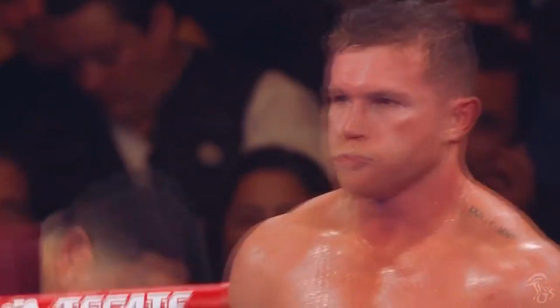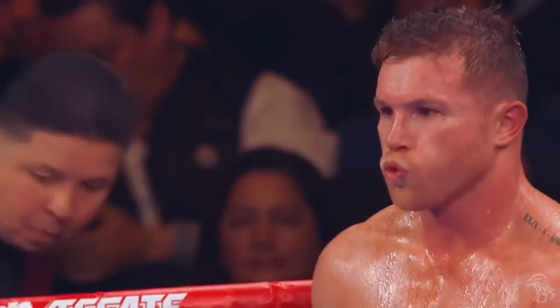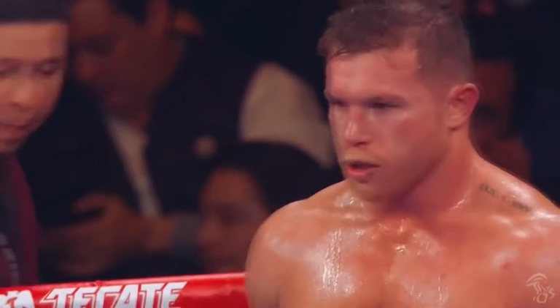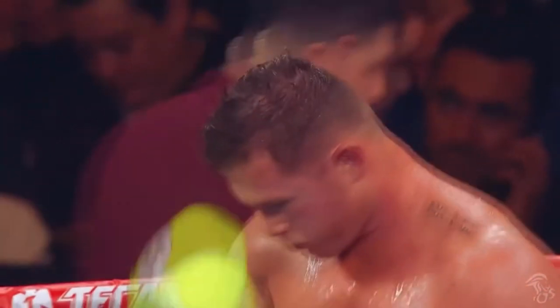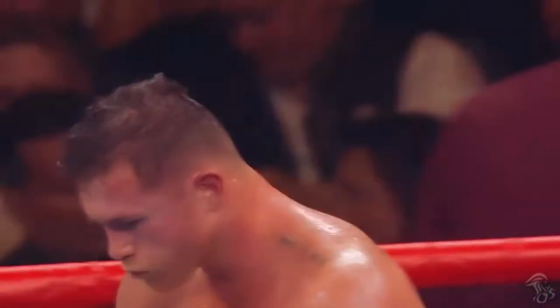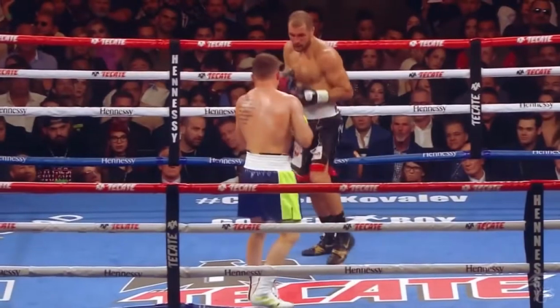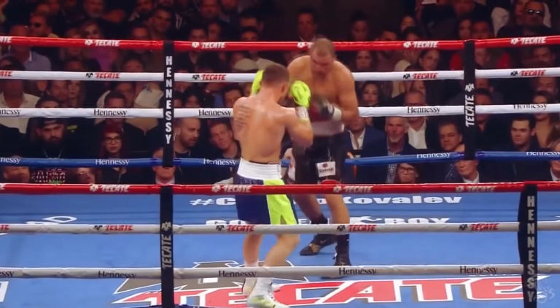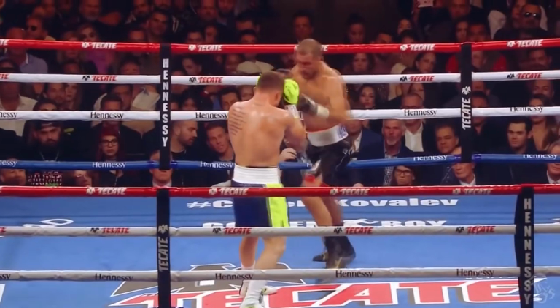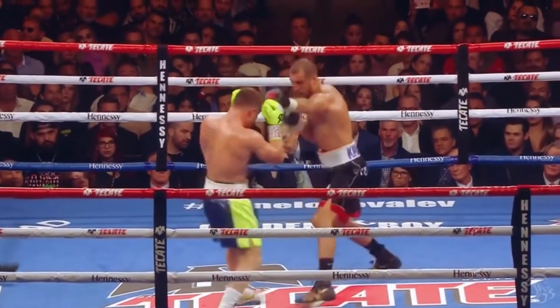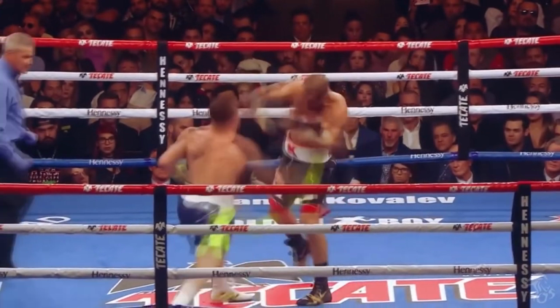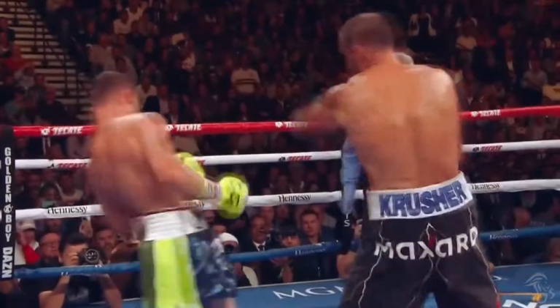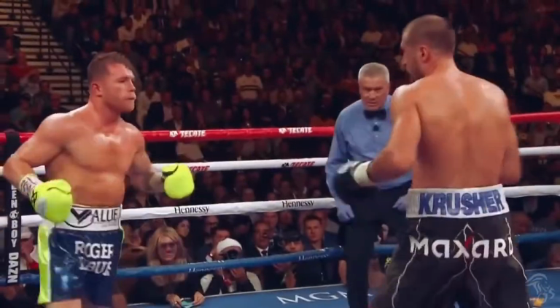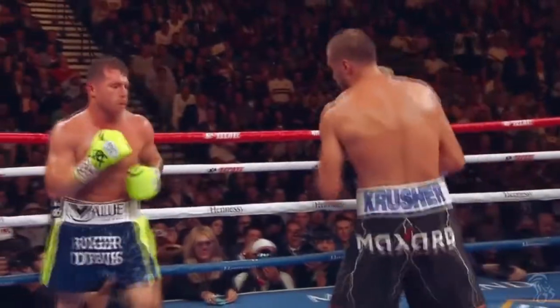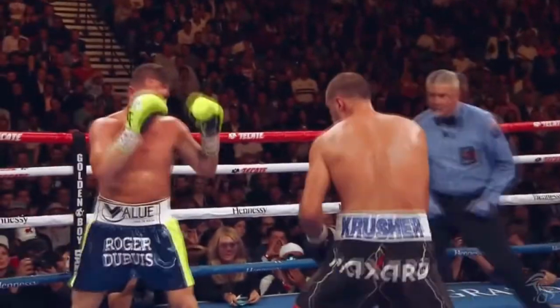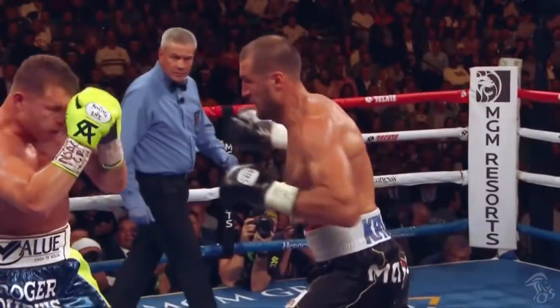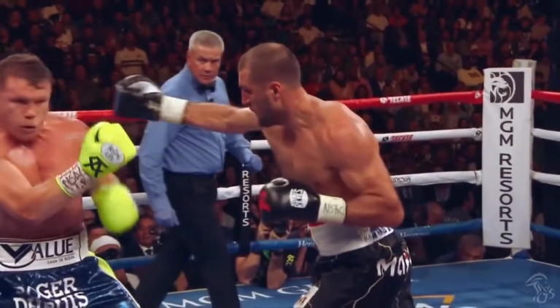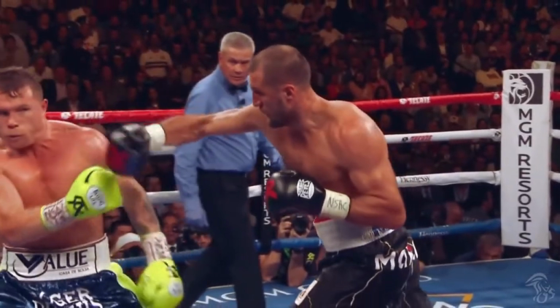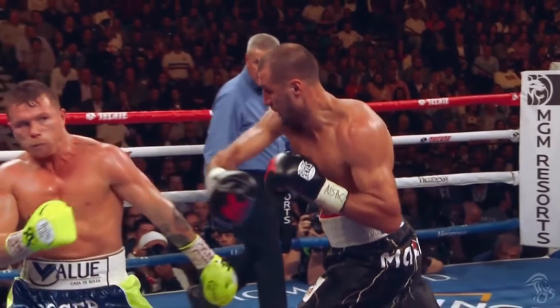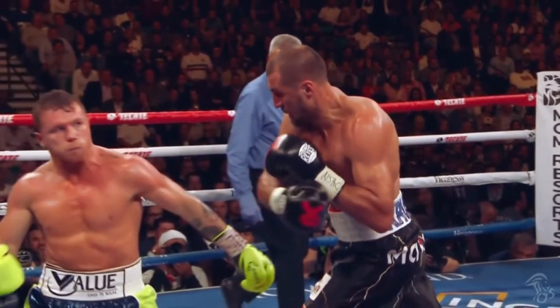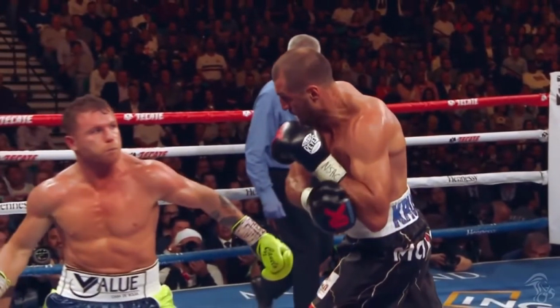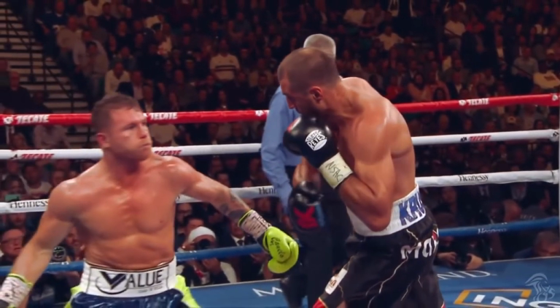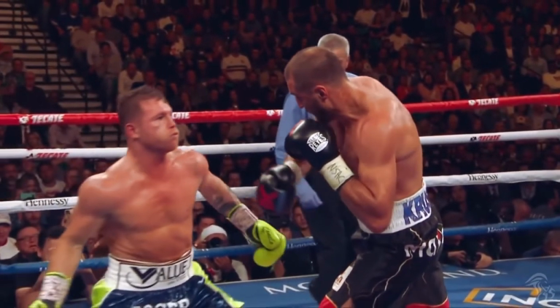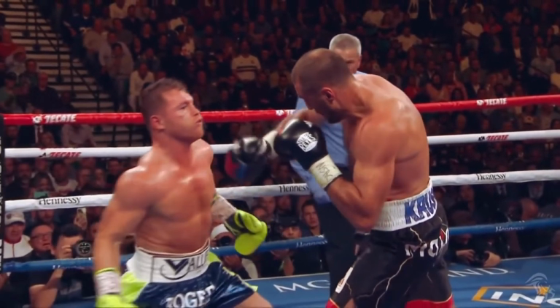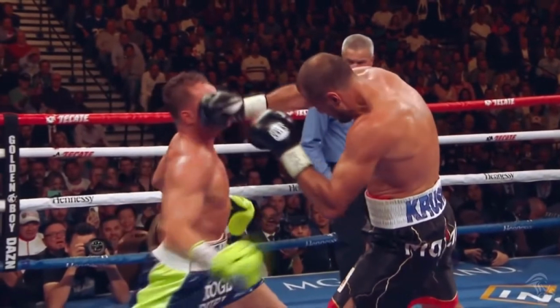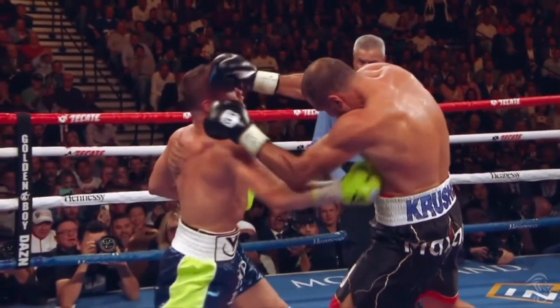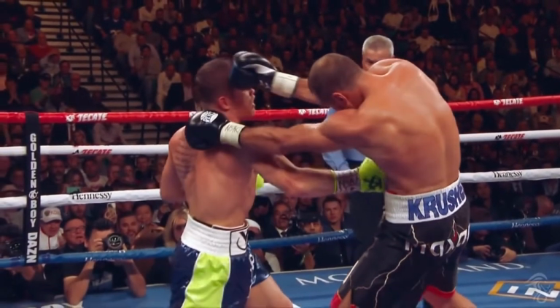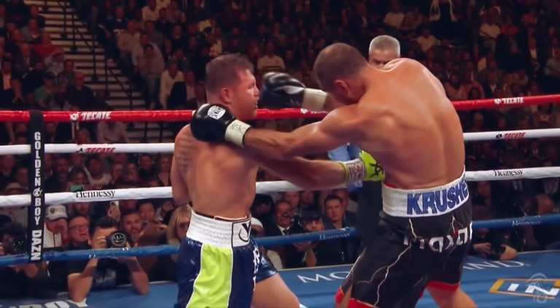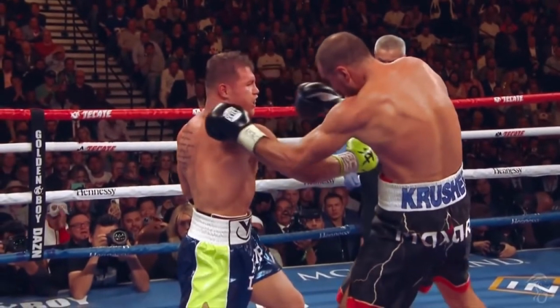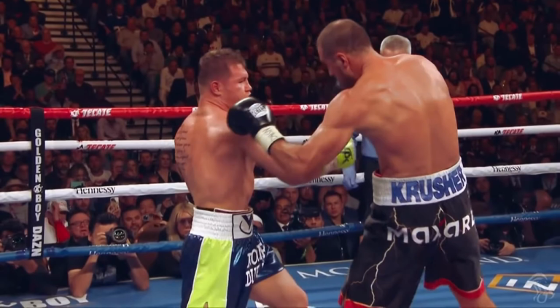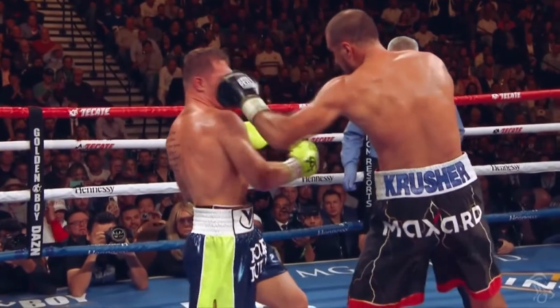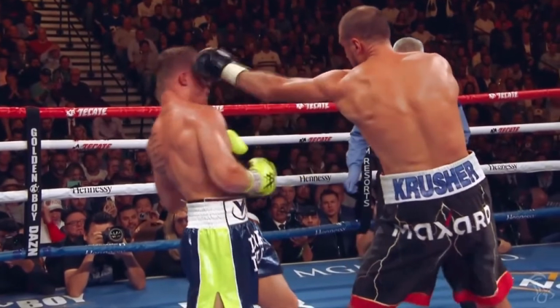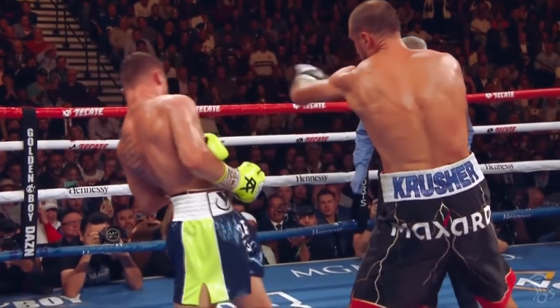Something similar to that was seen in the Kovalev fight. Canelo steps back to leave Kovalev overextended, then throws a right uppercut underneath, and then evades Kovalev's jab again.